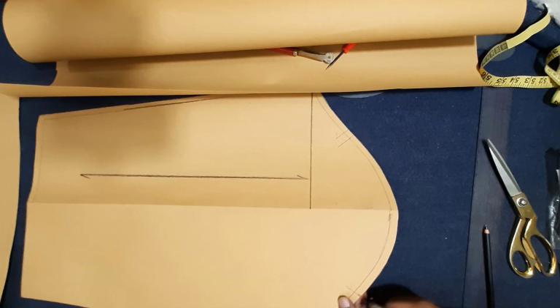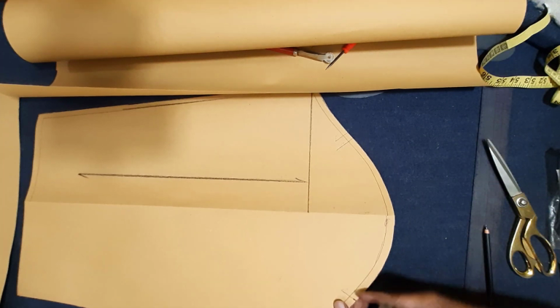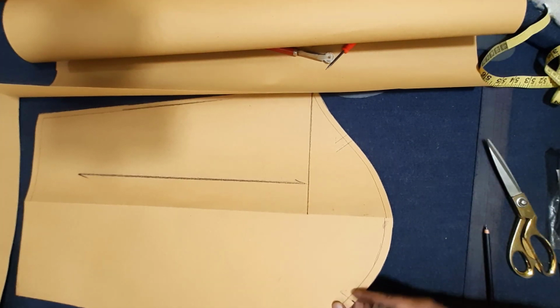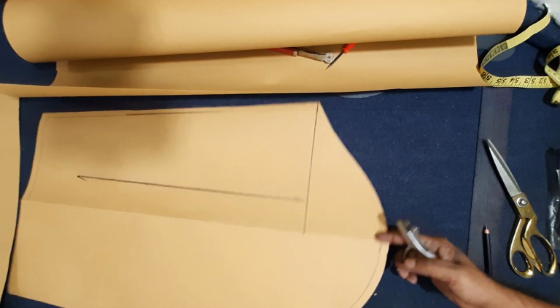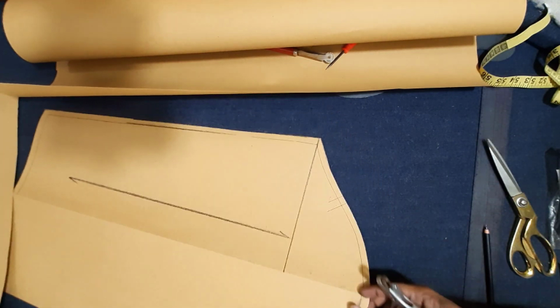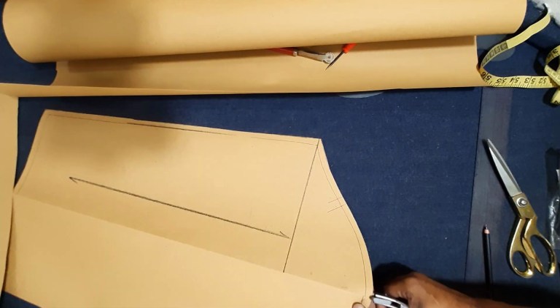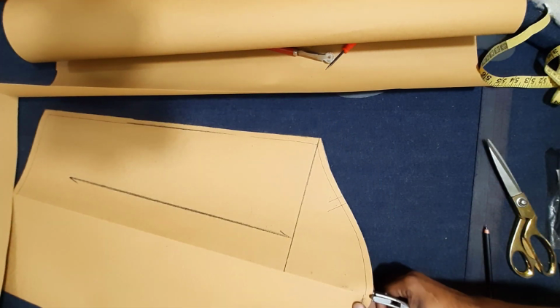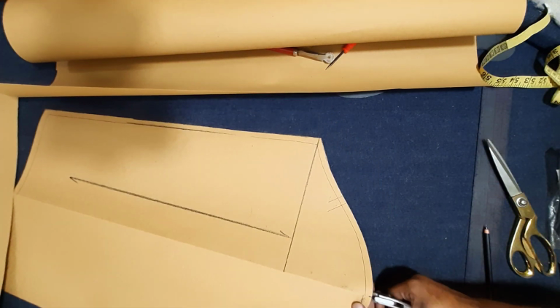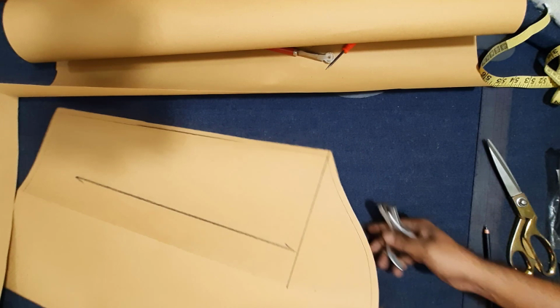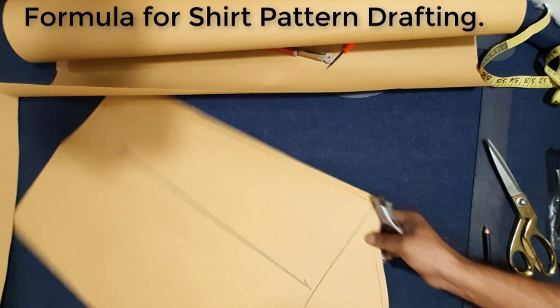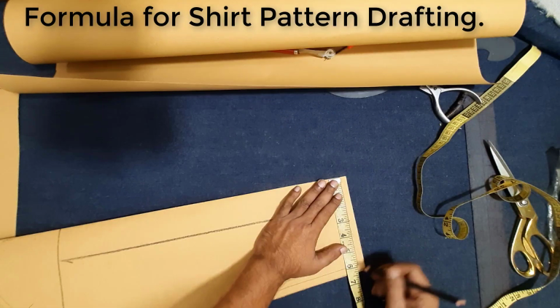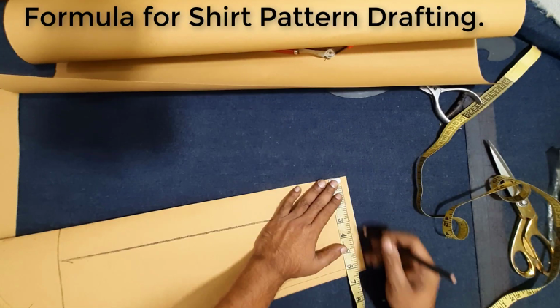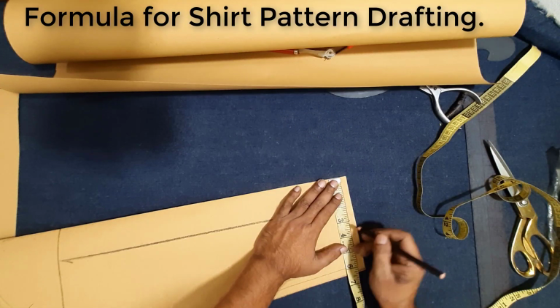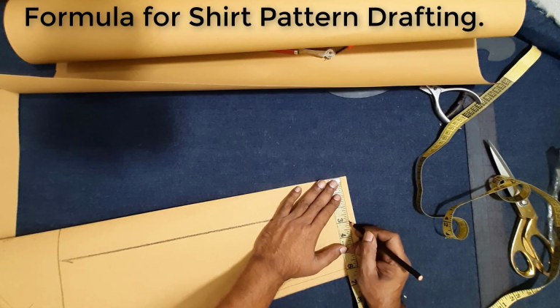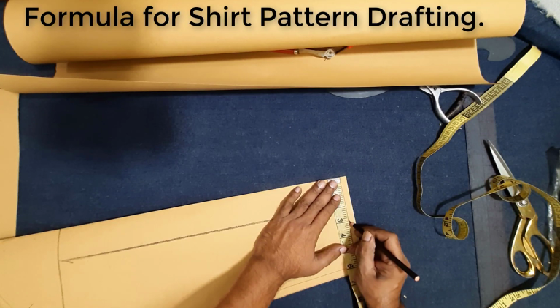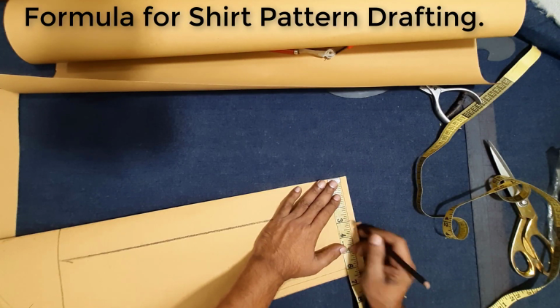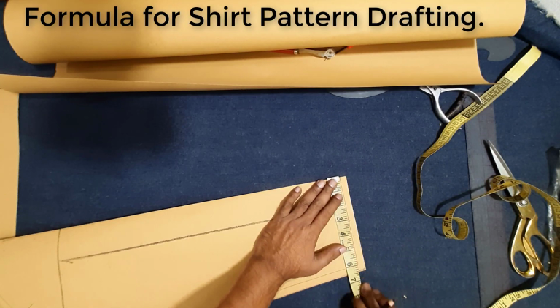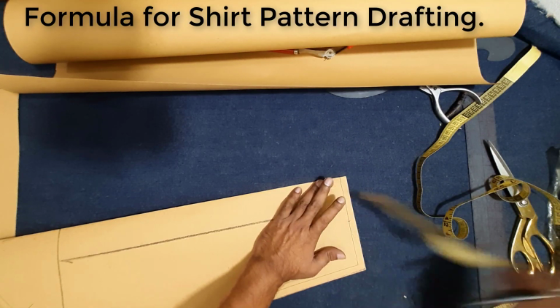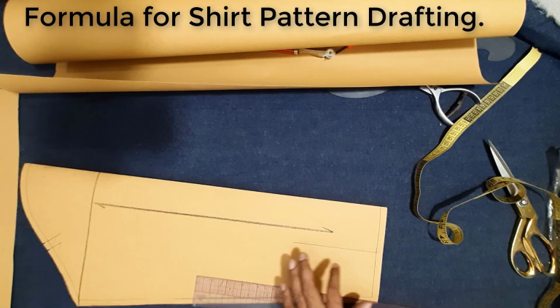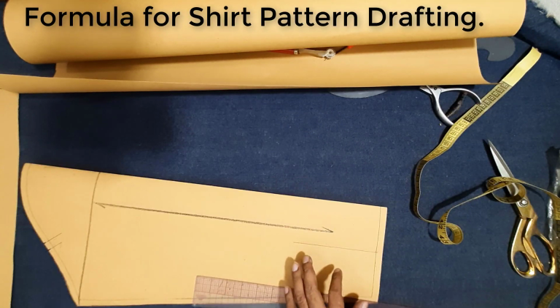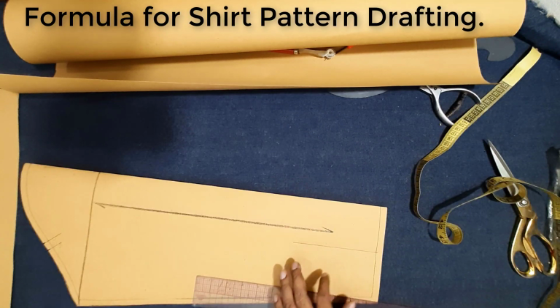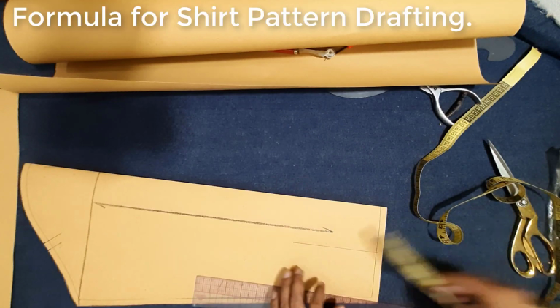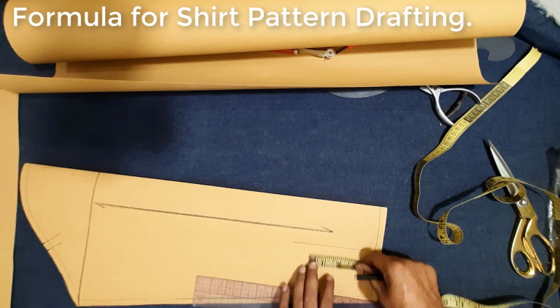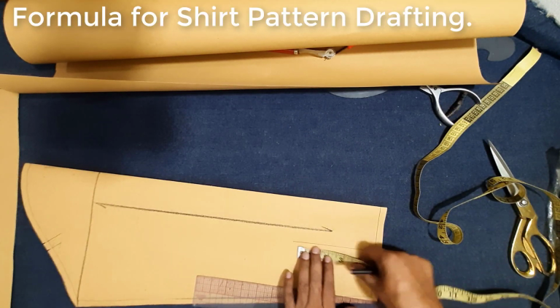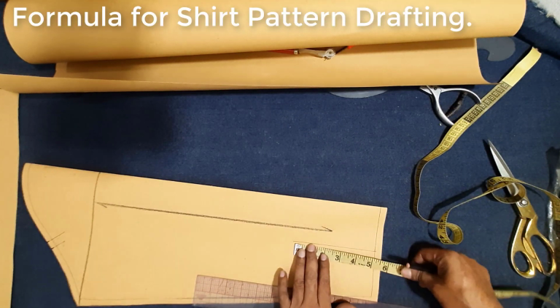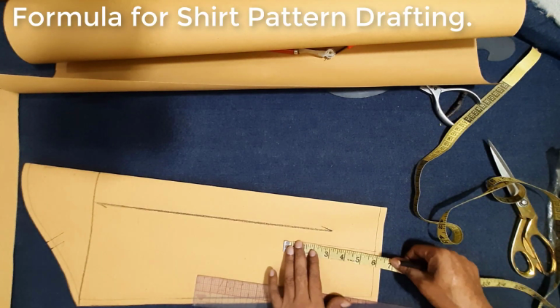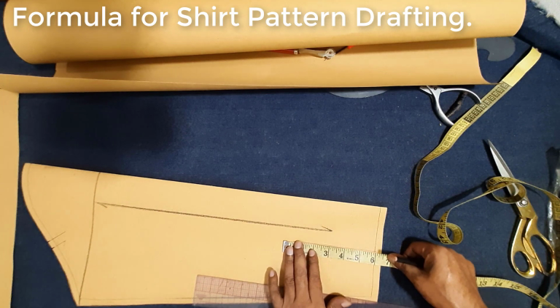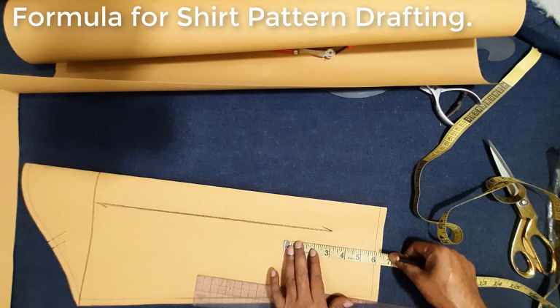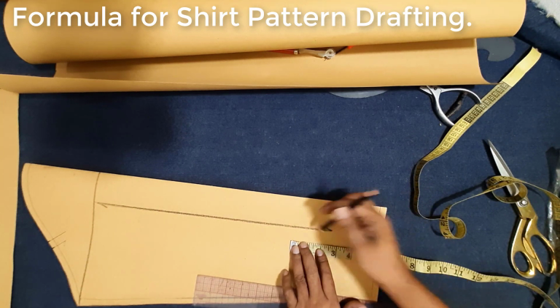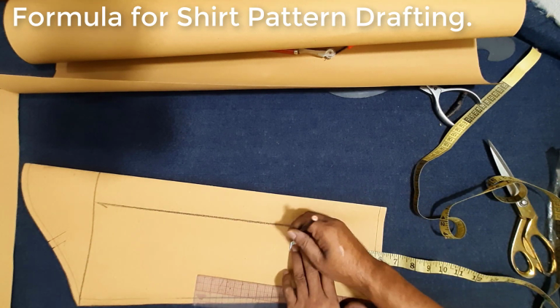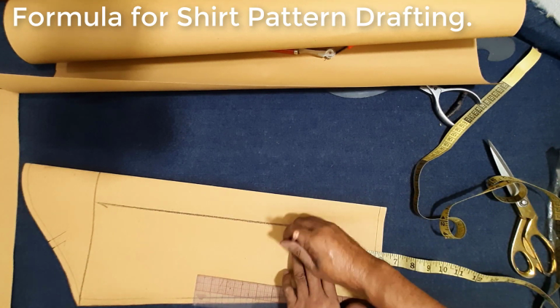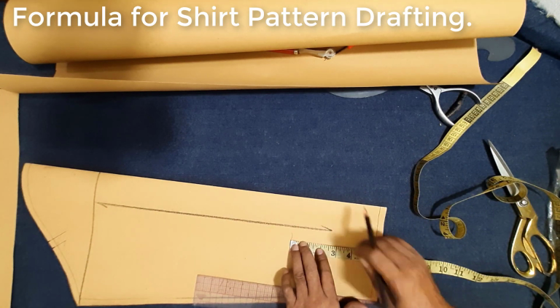One notch mark, front slip center slip notch mark. Six inch, half three inch — make slip blanket land line five and a half inch.